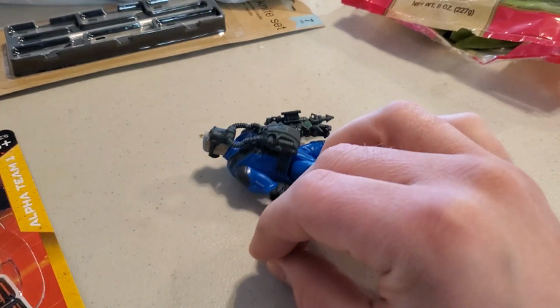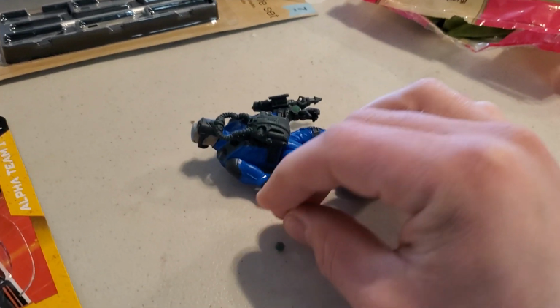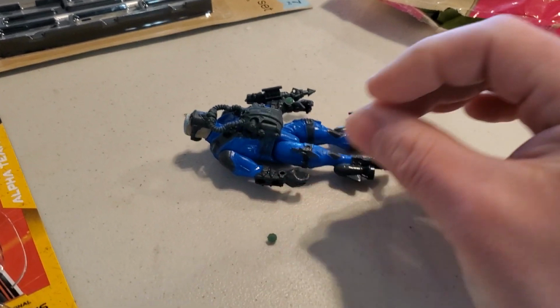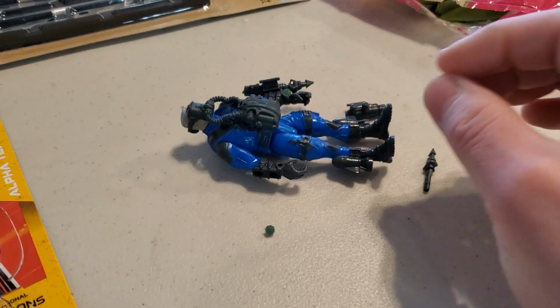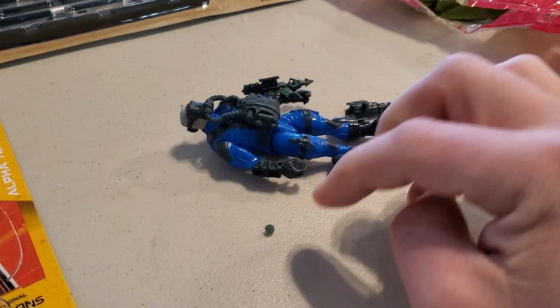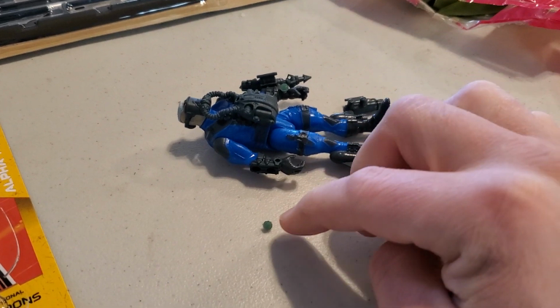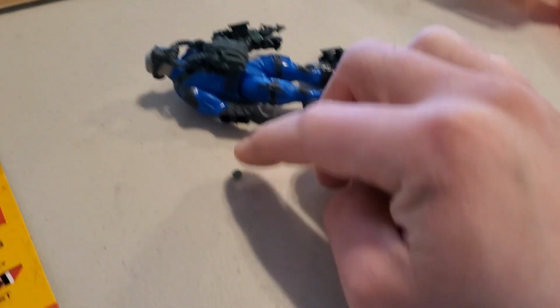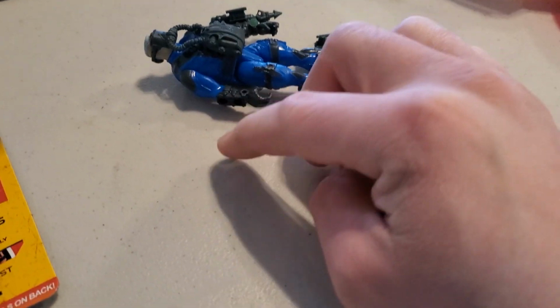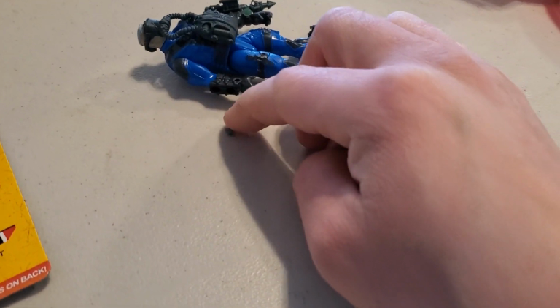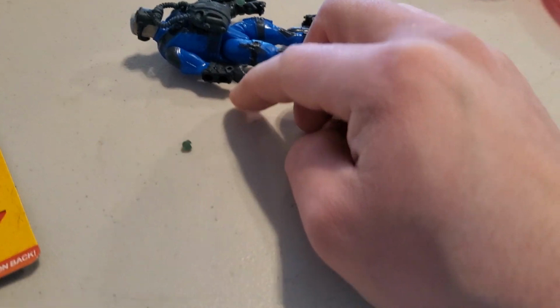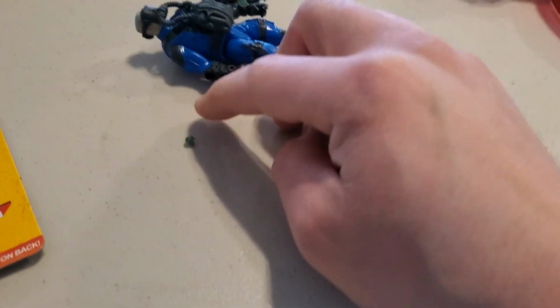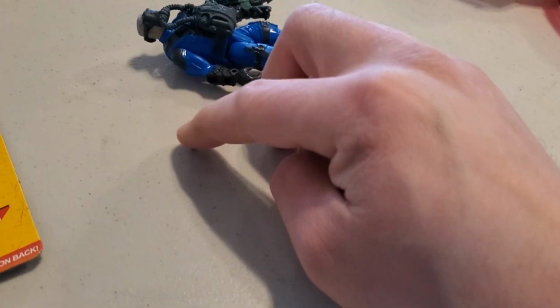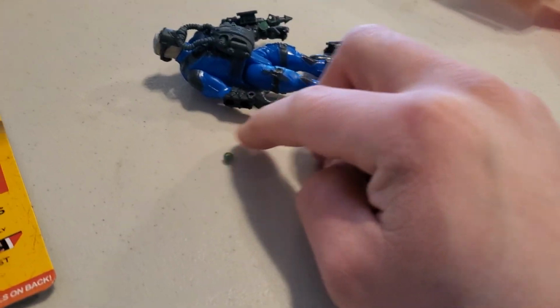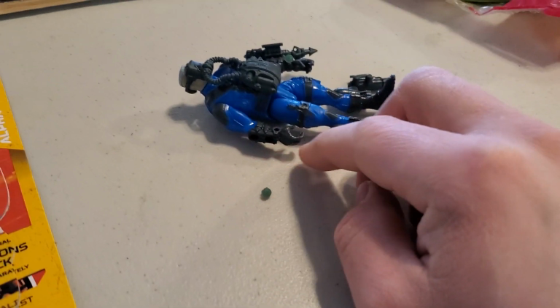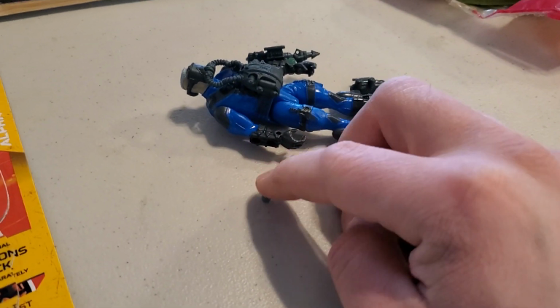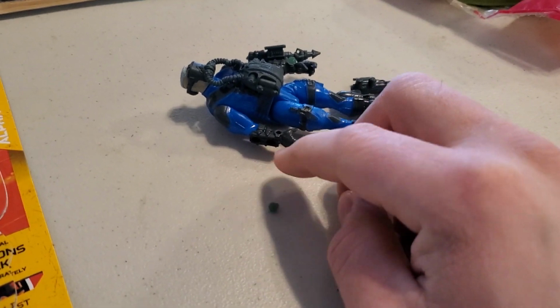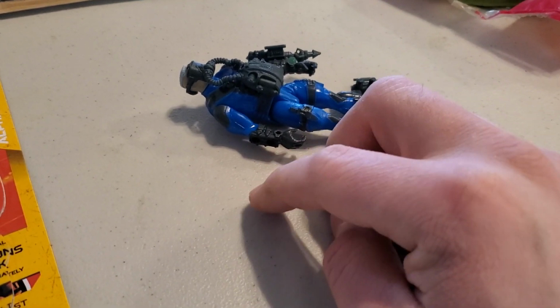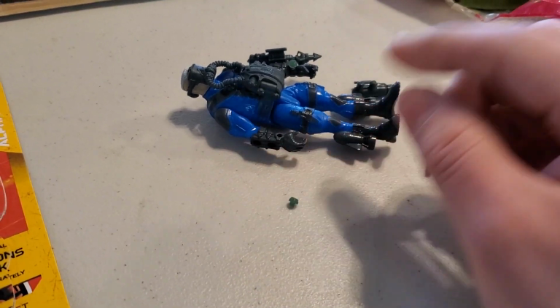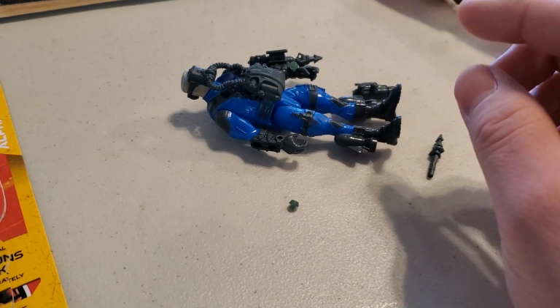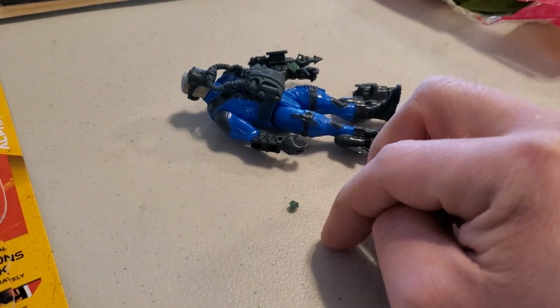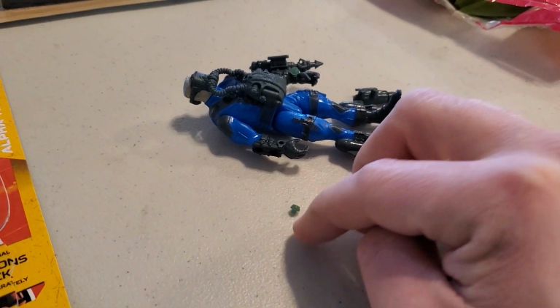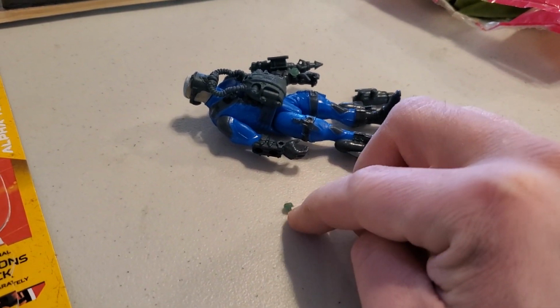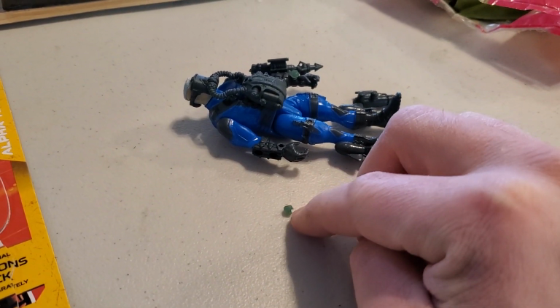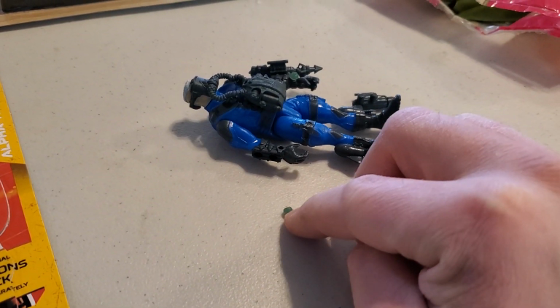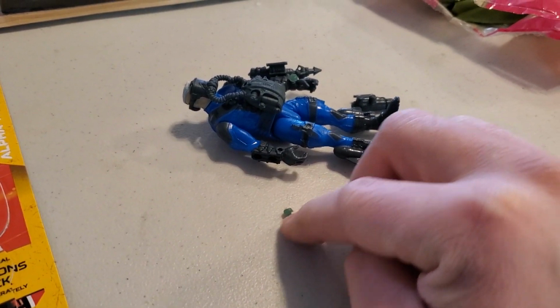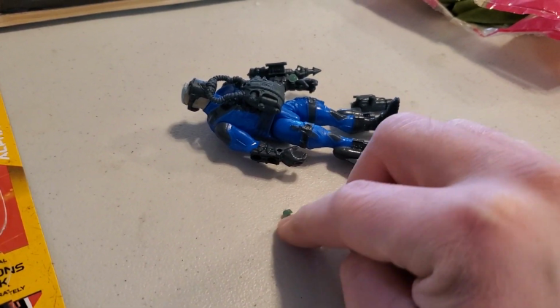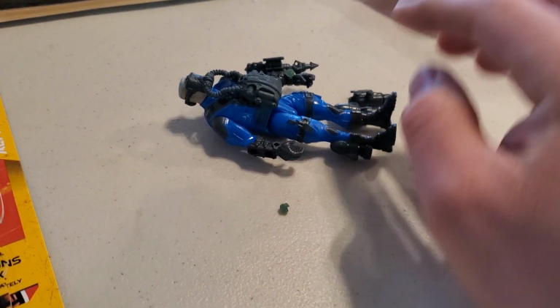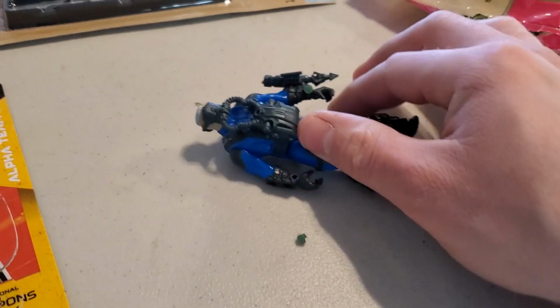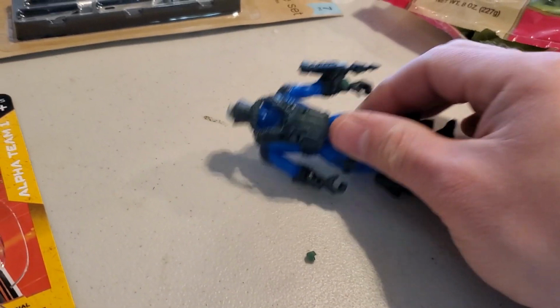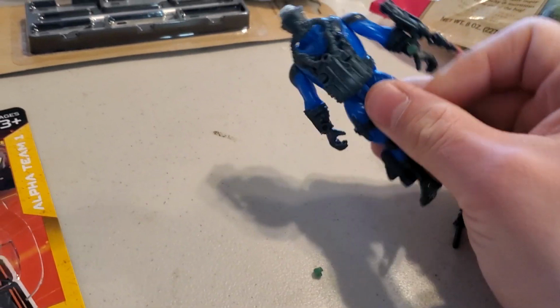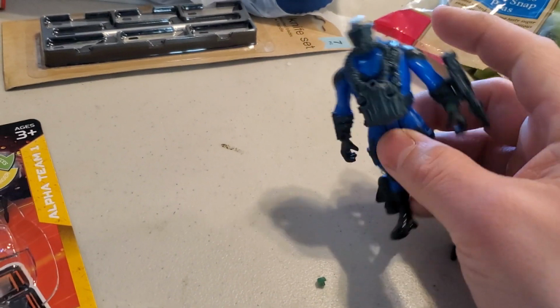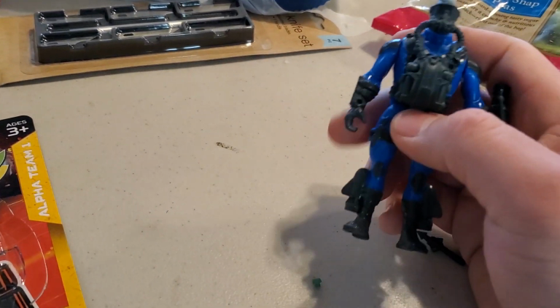They look like the little pieces you're gonna lose, and they're a serious choking hazard for children. So I'm hoping to use those for some kind of custom piece, since I'm an action figure customizer.